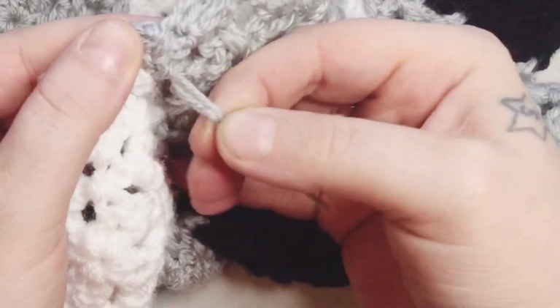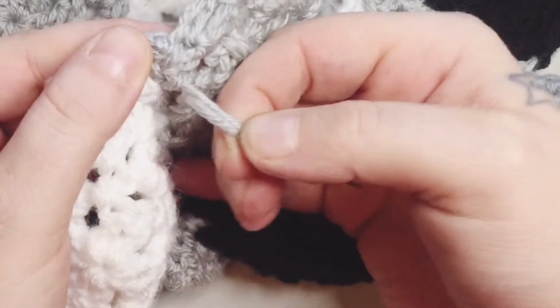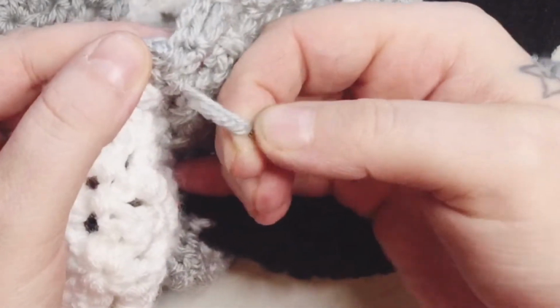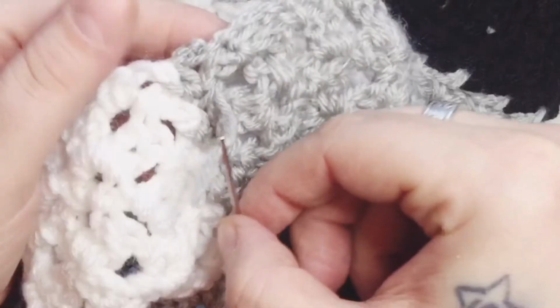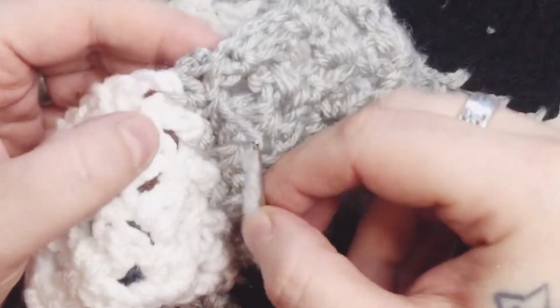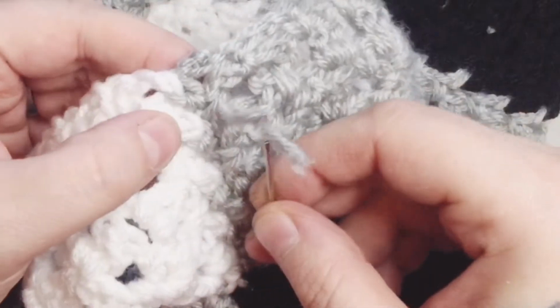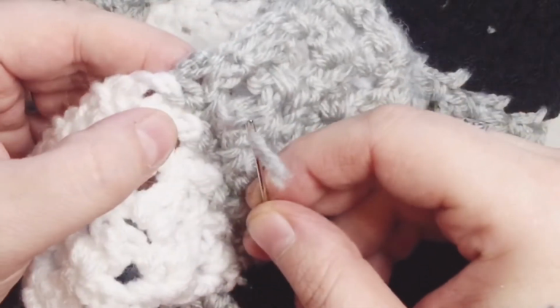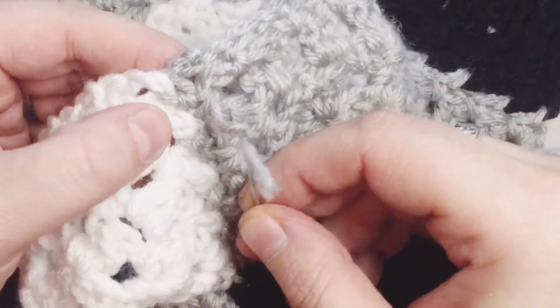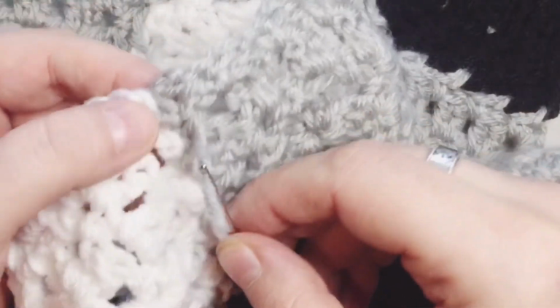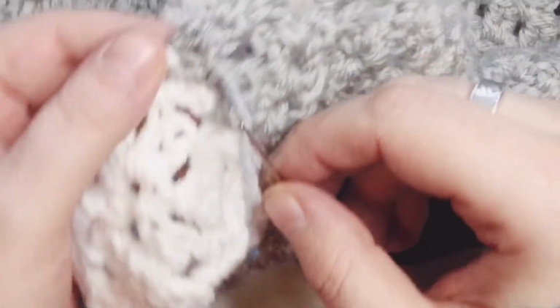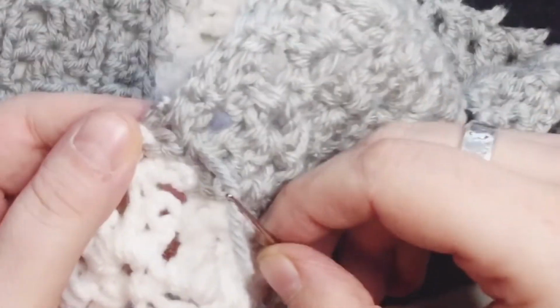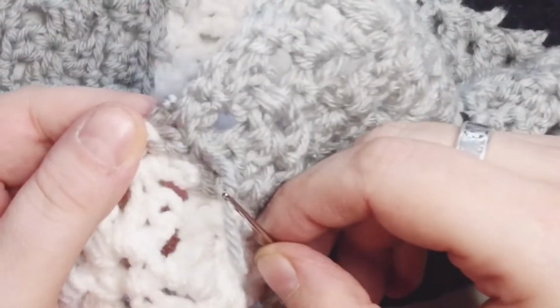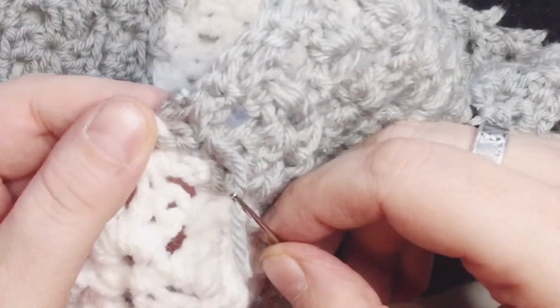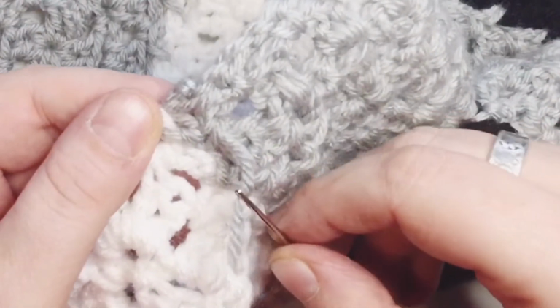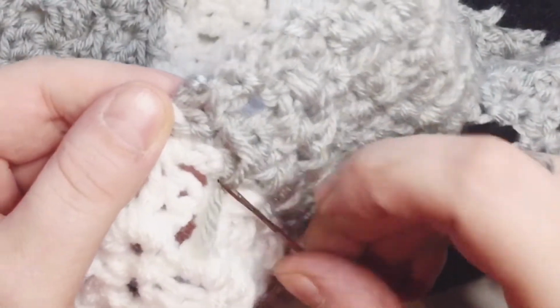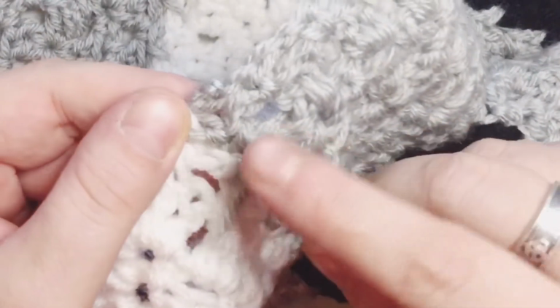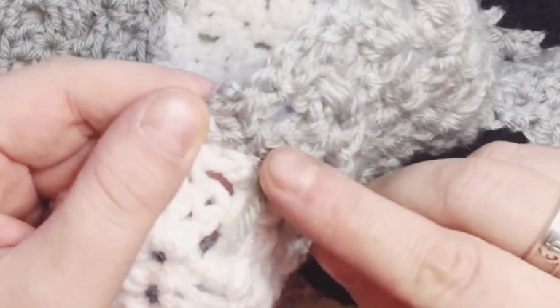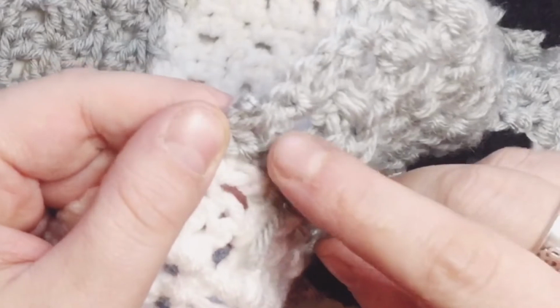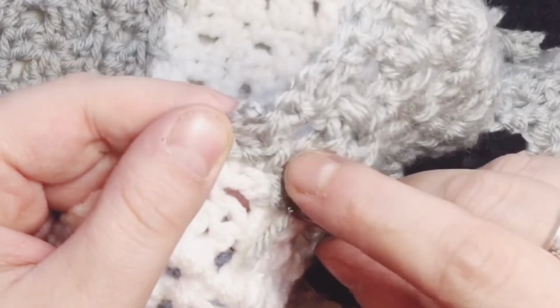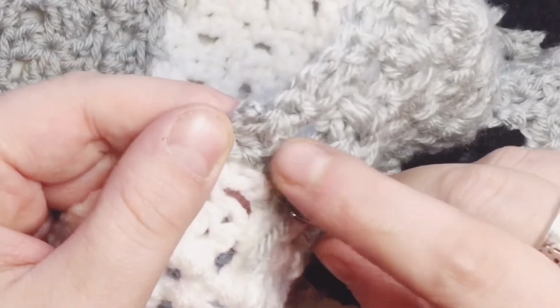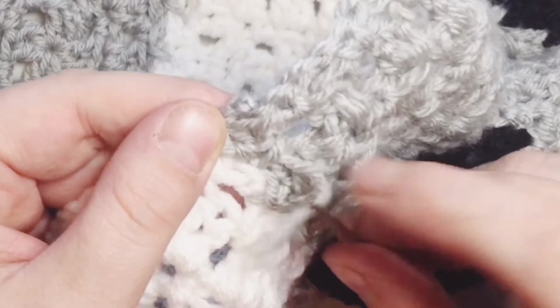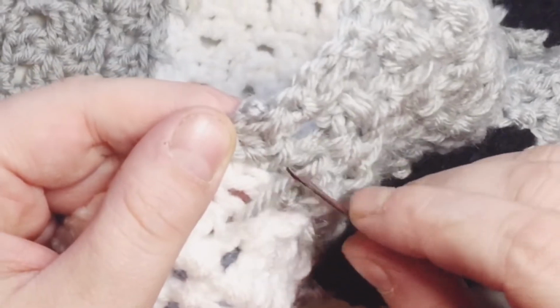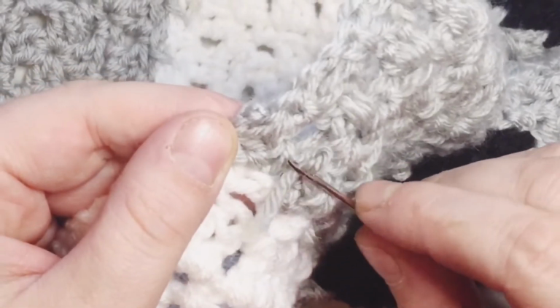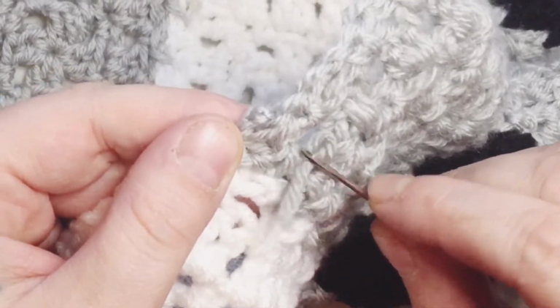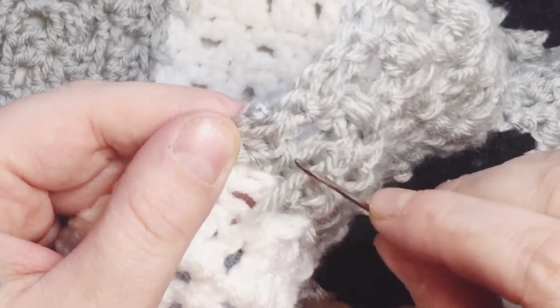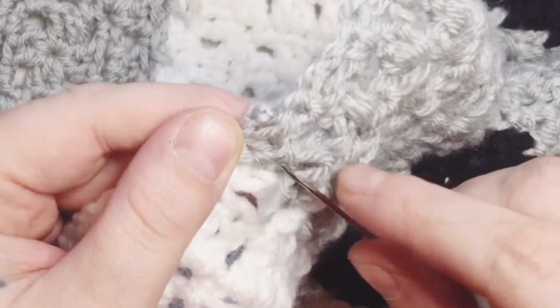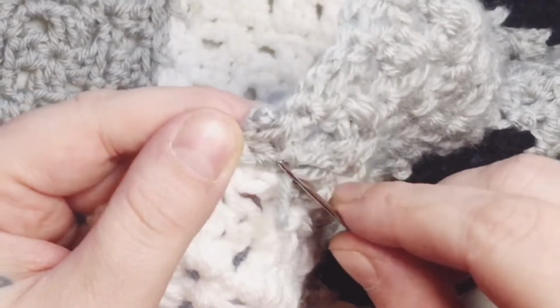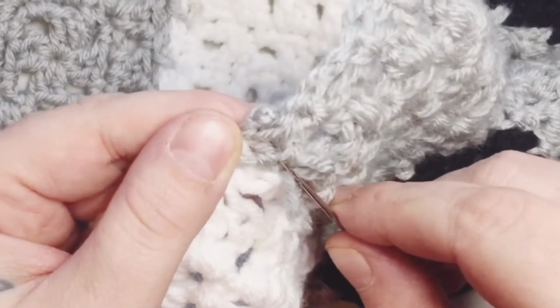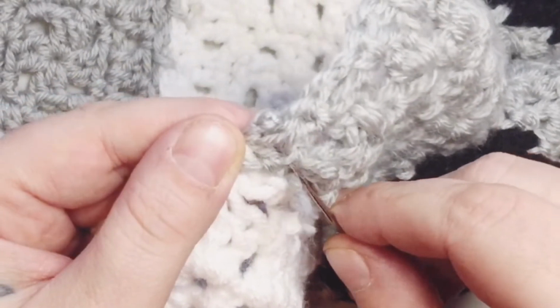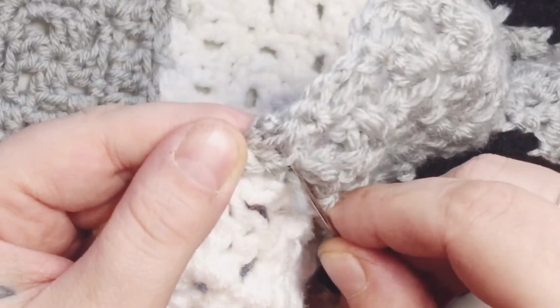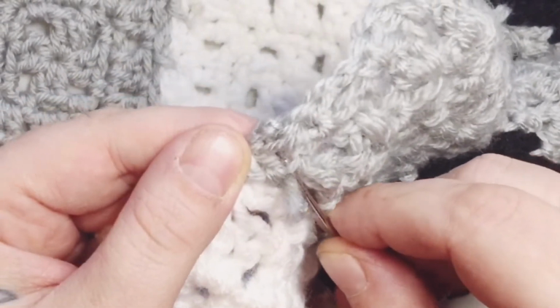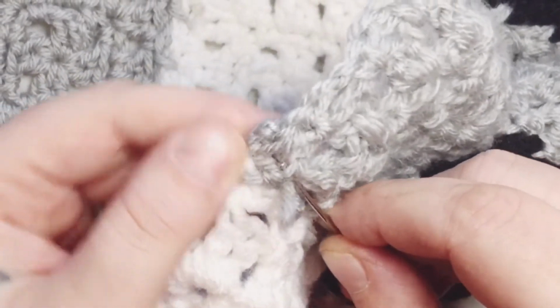Lower it further. Now we're going to loop back, skipping that first leg of a stitch, and get under the remaining stitches.